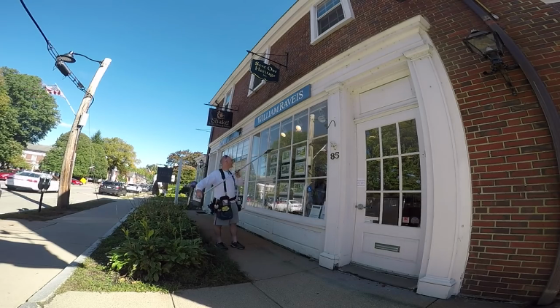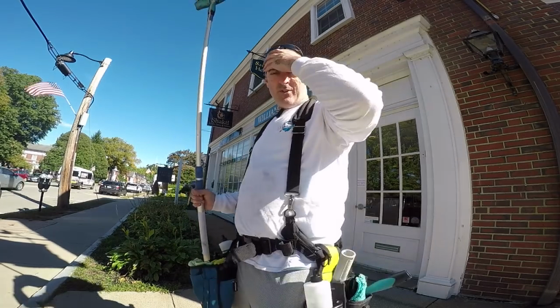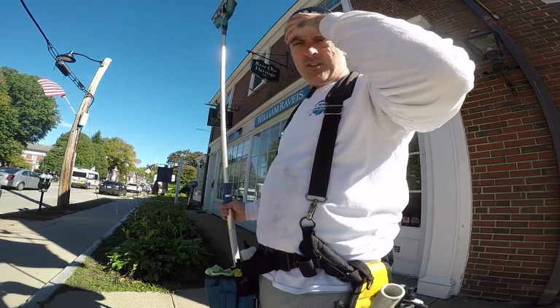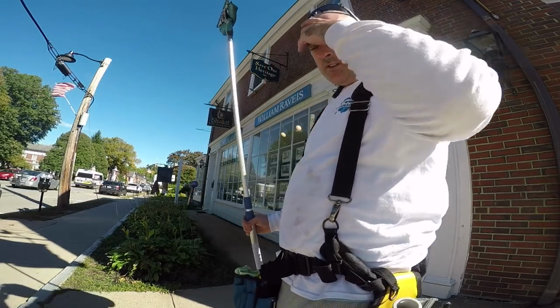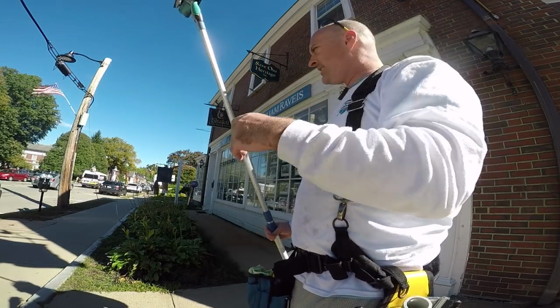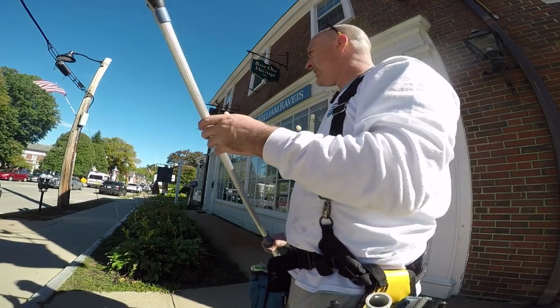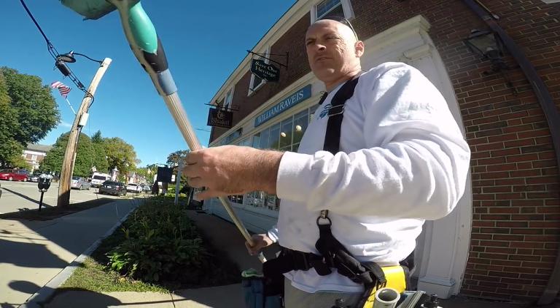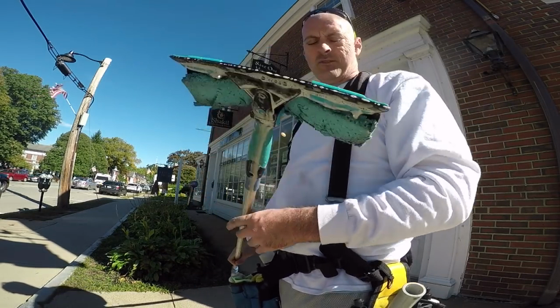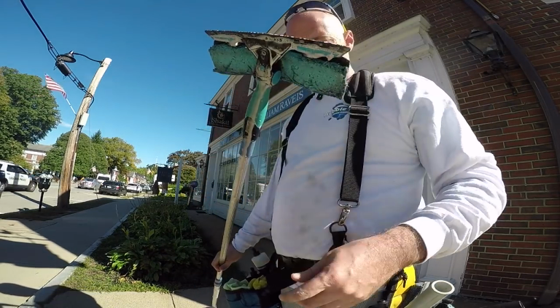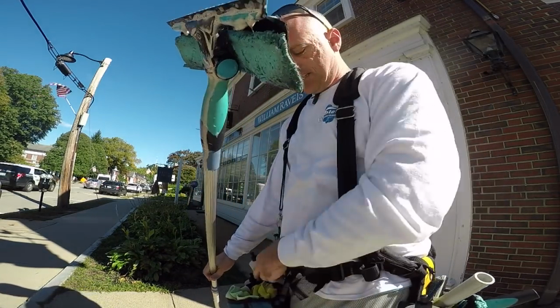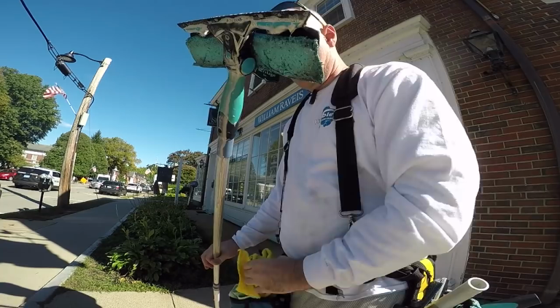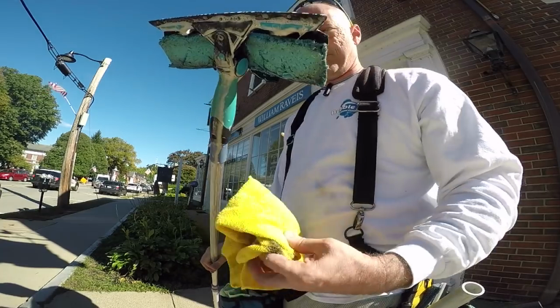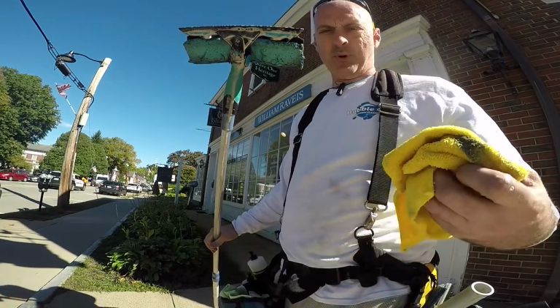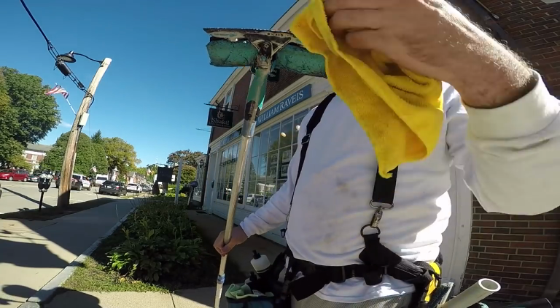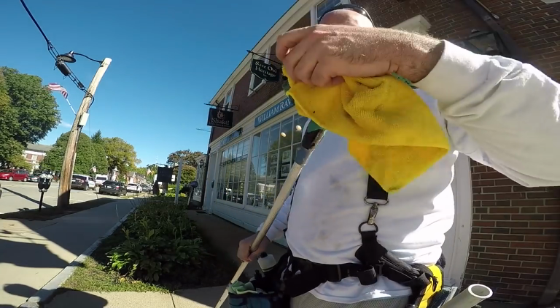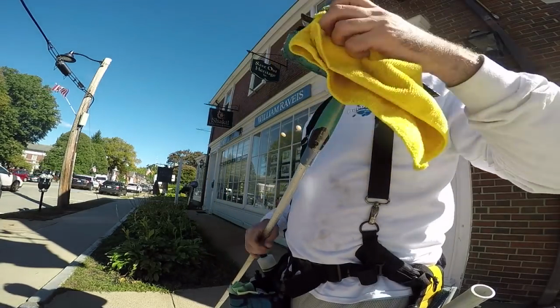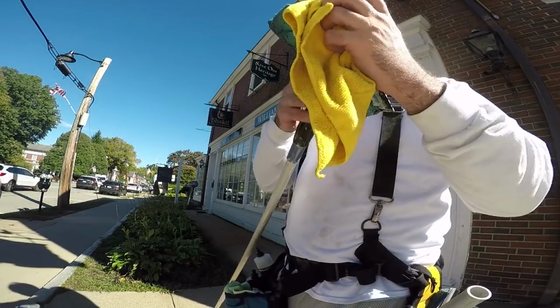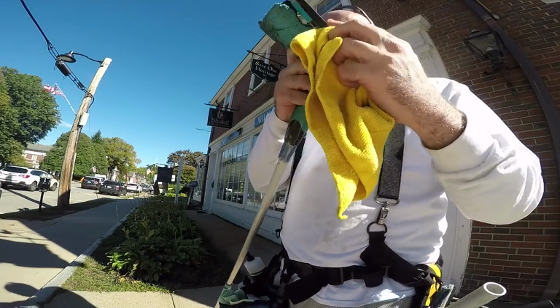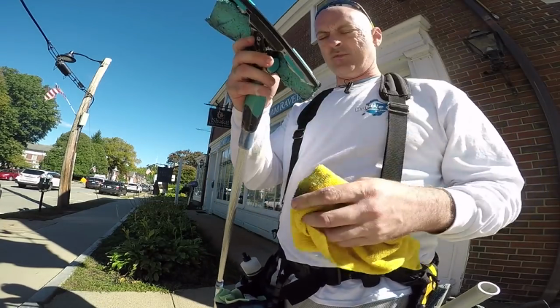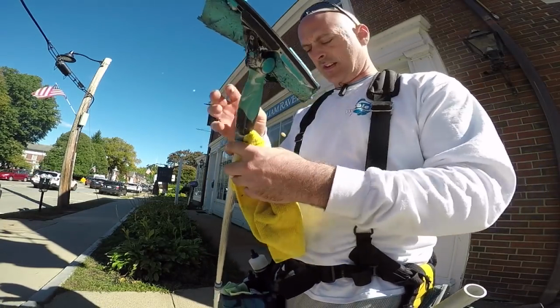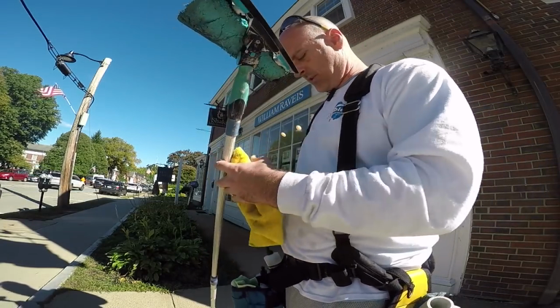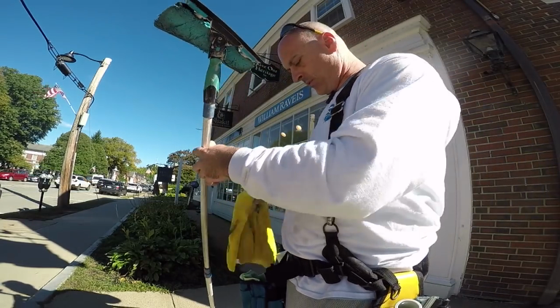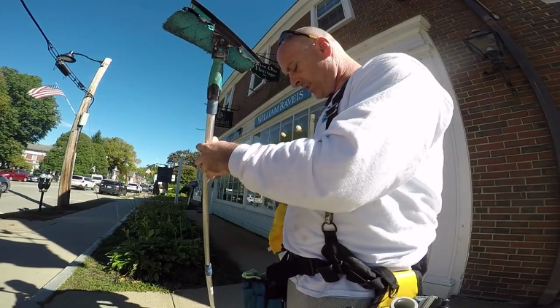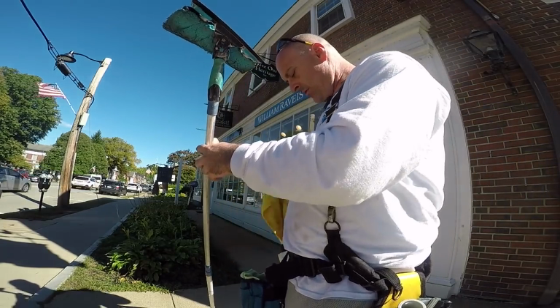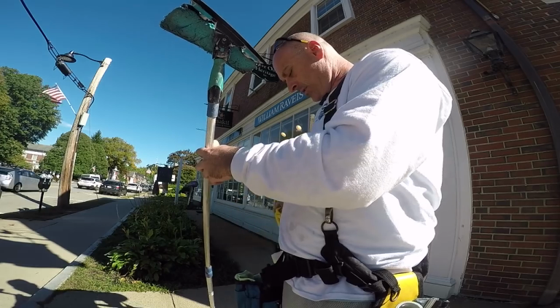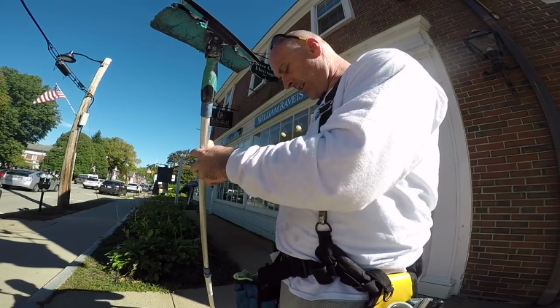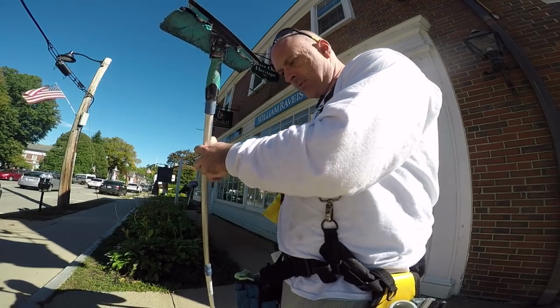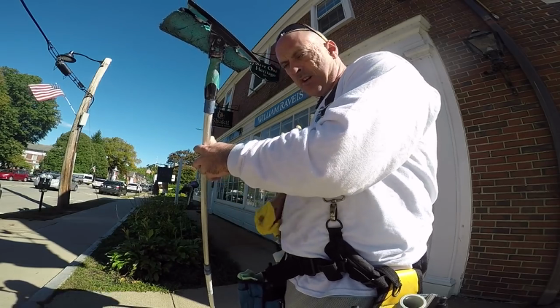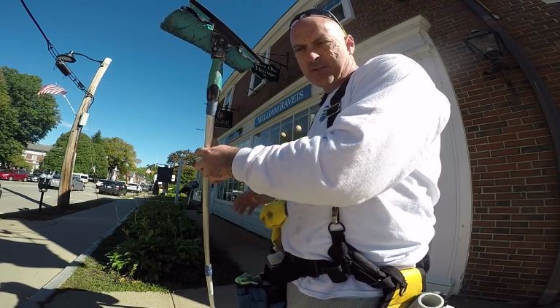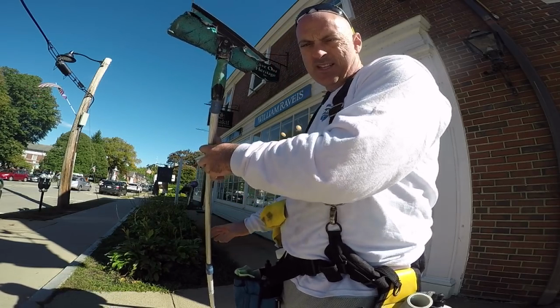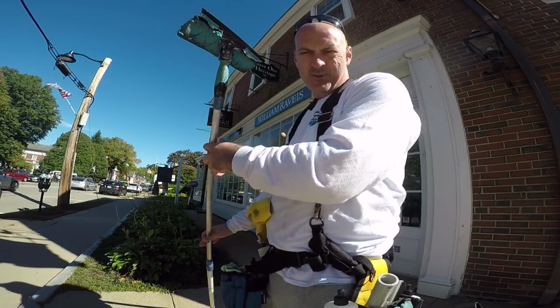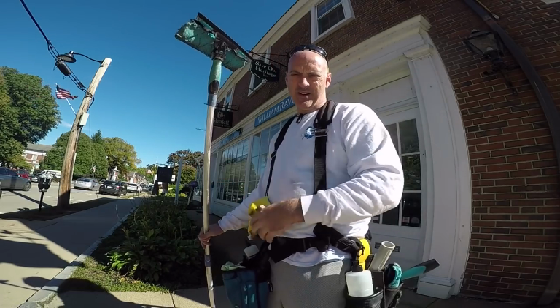Maybe you're asking why I don't dry off the blade every time when I'm pulling. The answer is it takes too much time, so I use the window to dry the squeegee off — and that's why I tap or dig out.